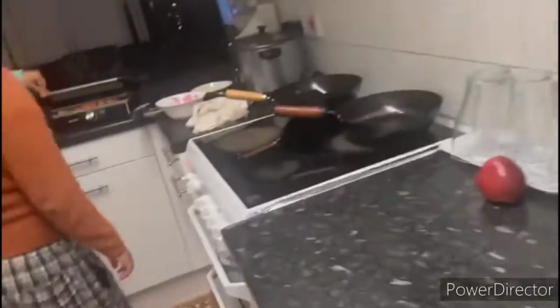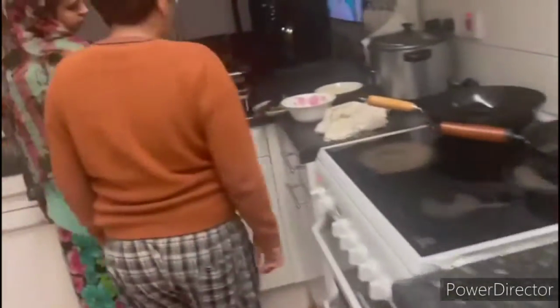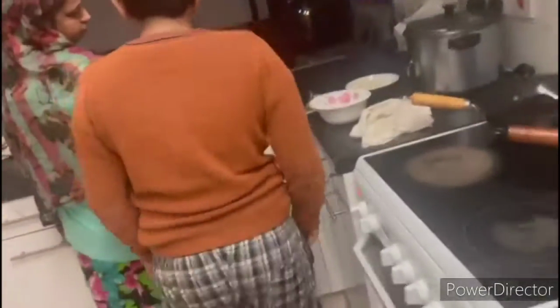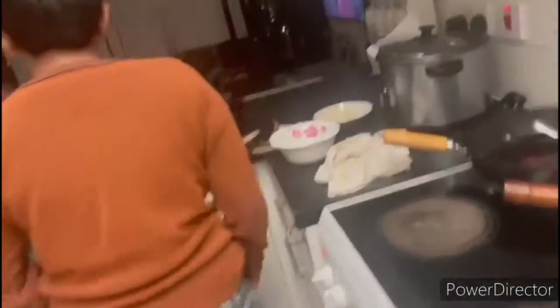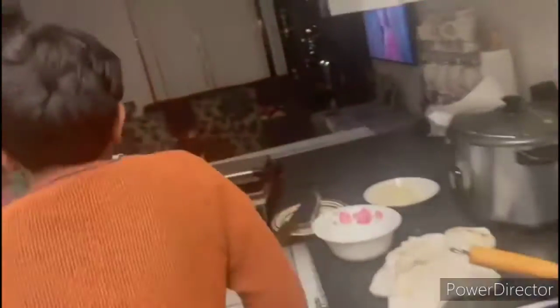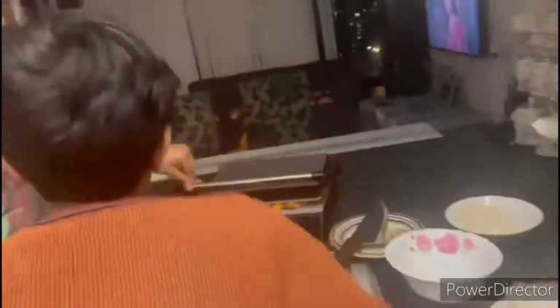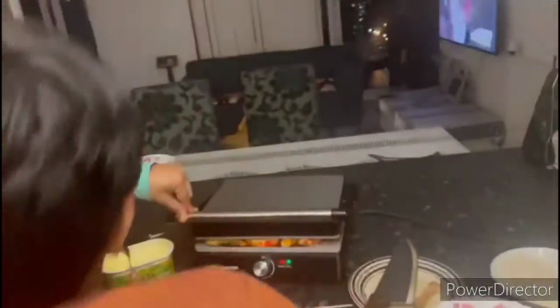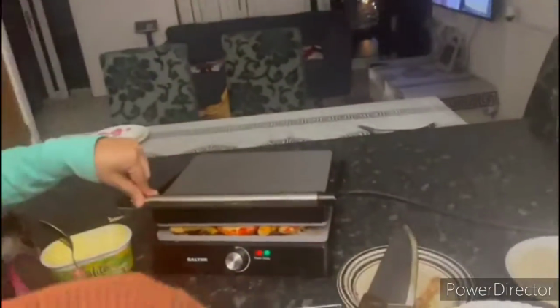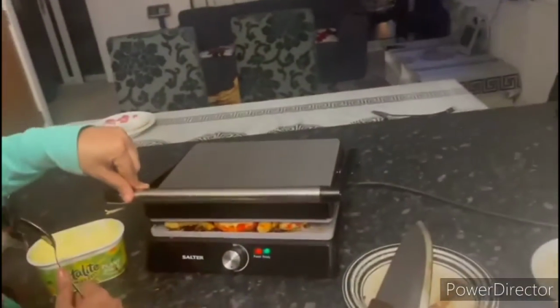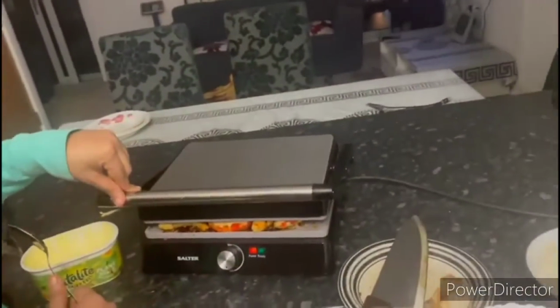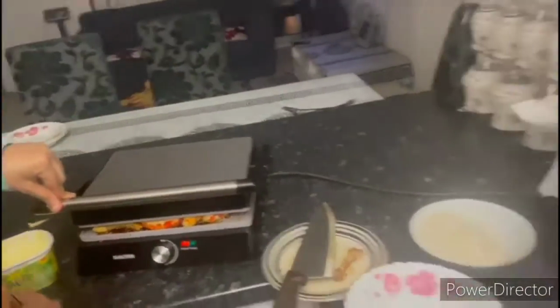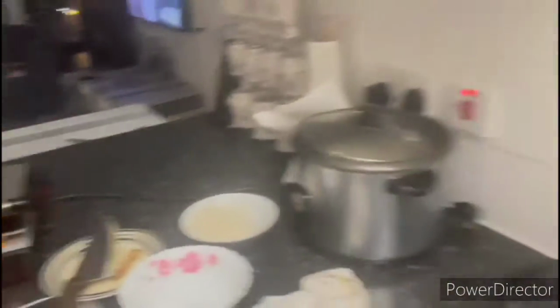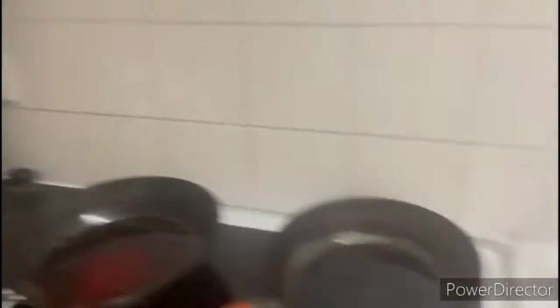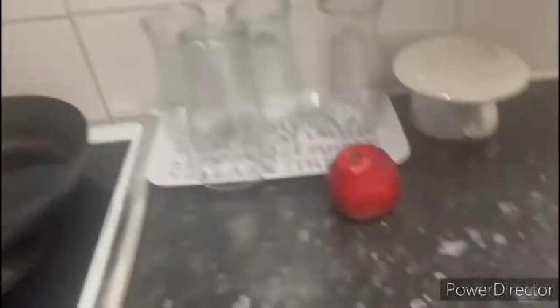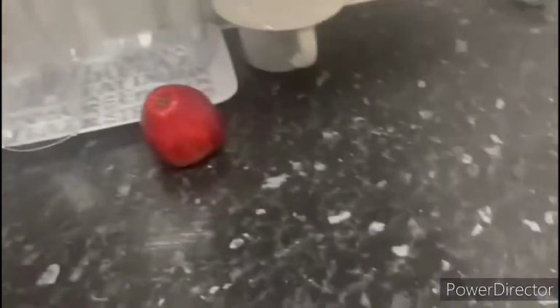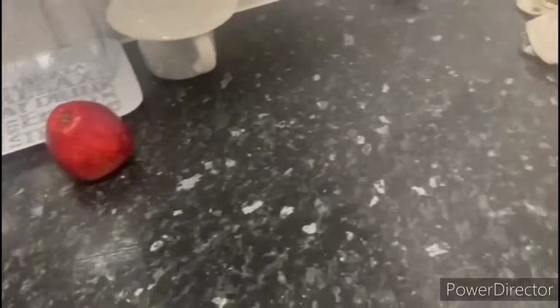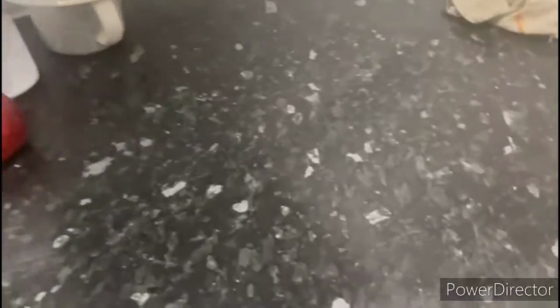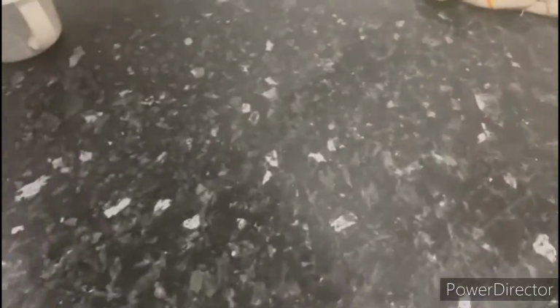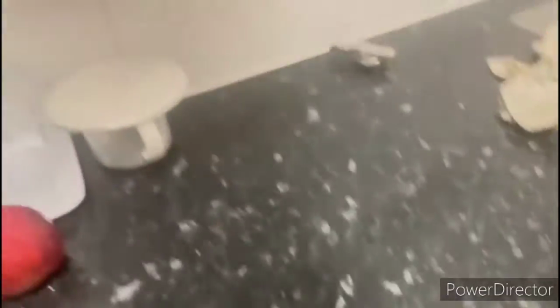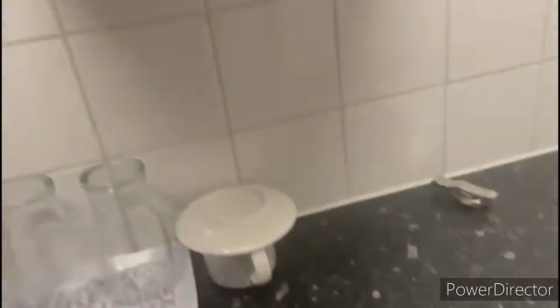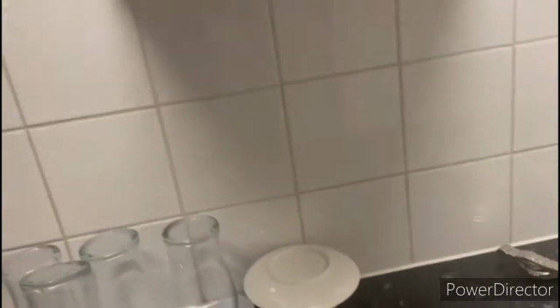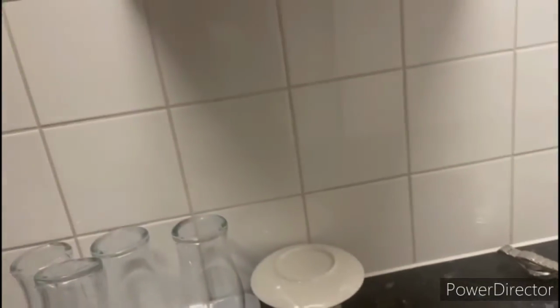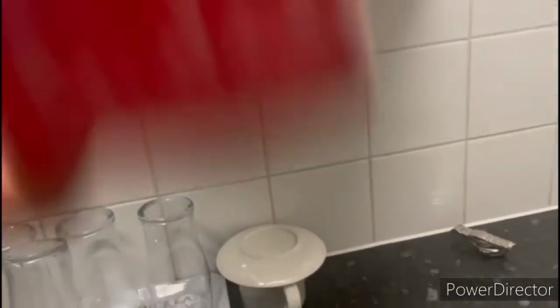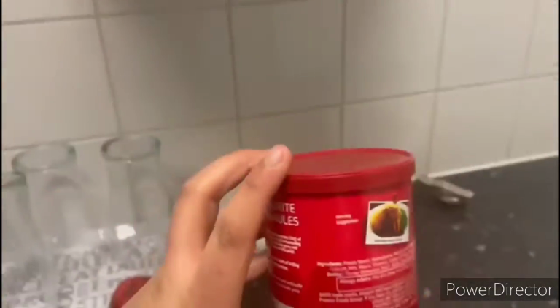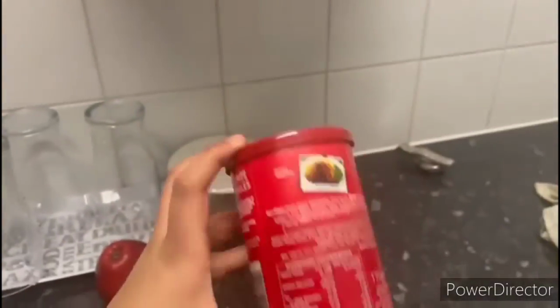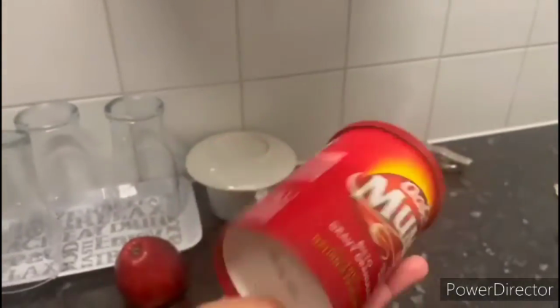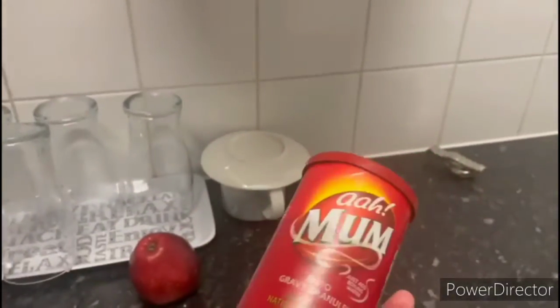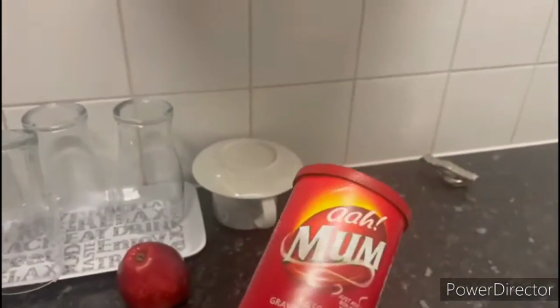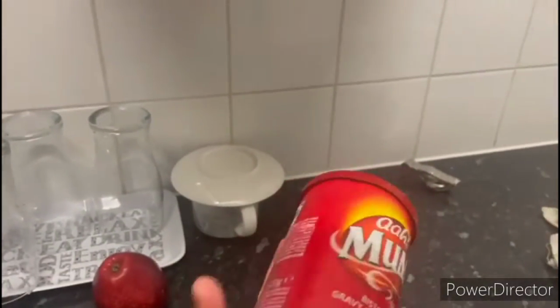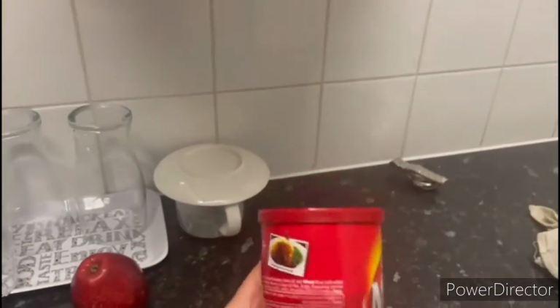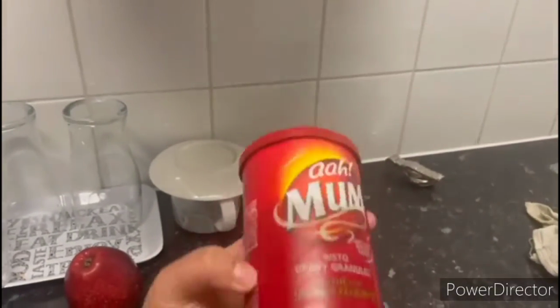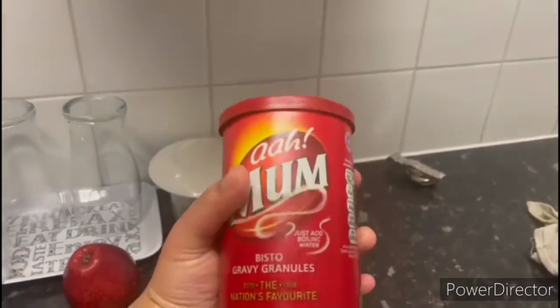We've also got the mash because some people want wedges and the others want mash. So as you can see we've got everything ready, and we've just got one thing left — we're going to make the bistro gravy.